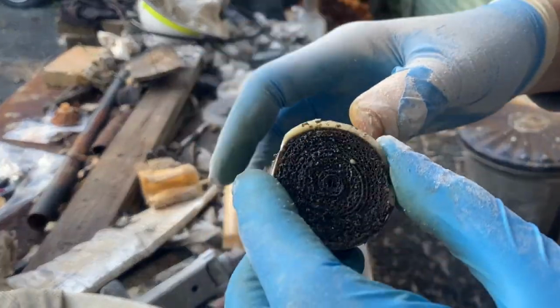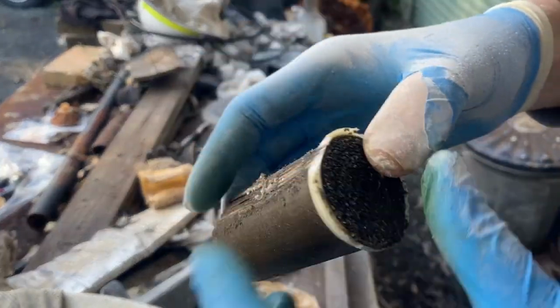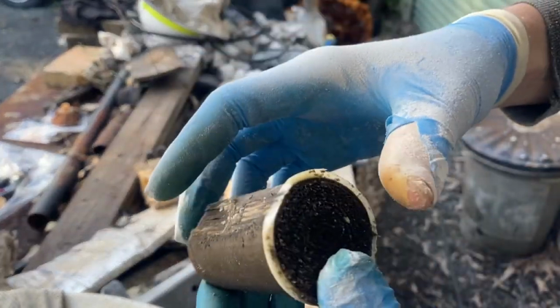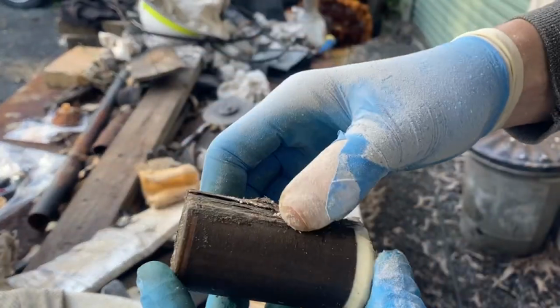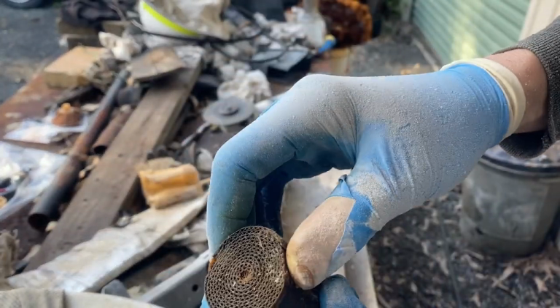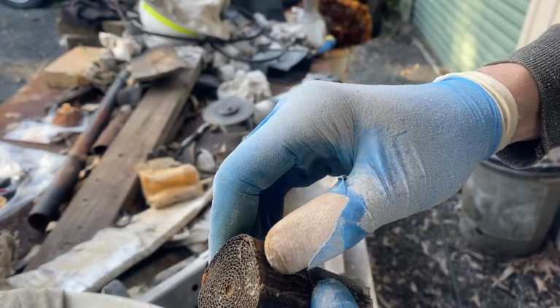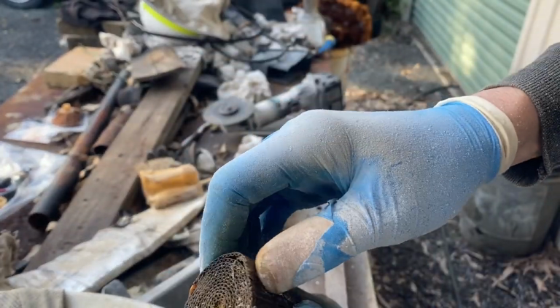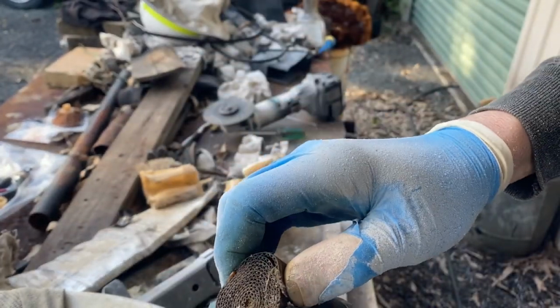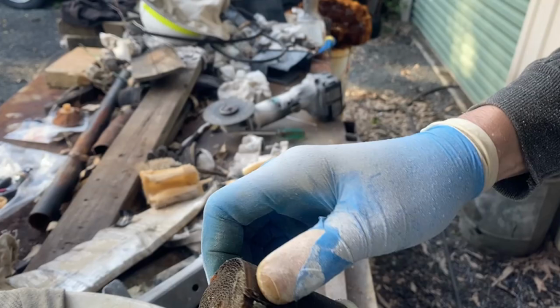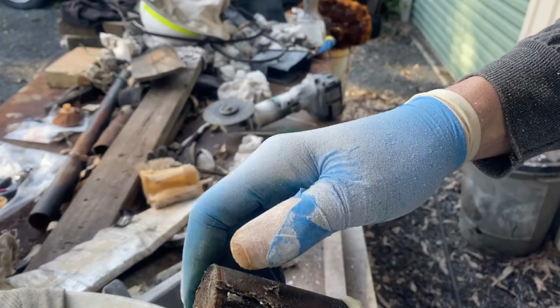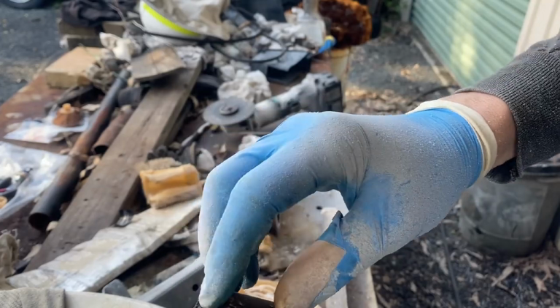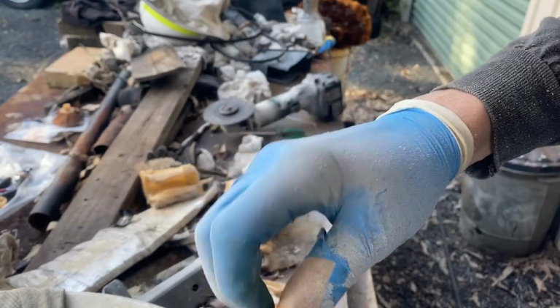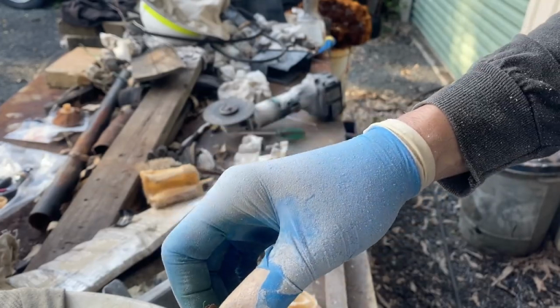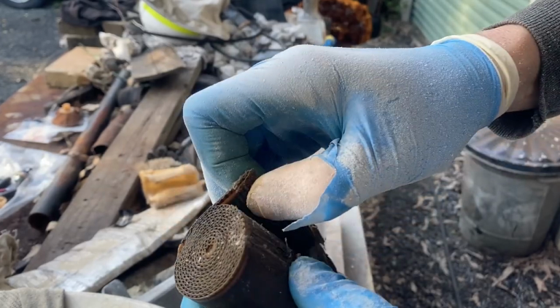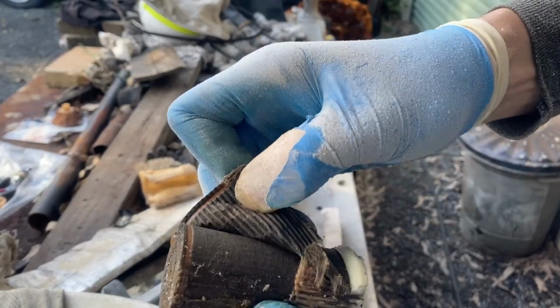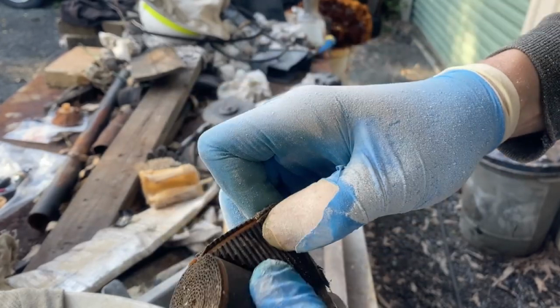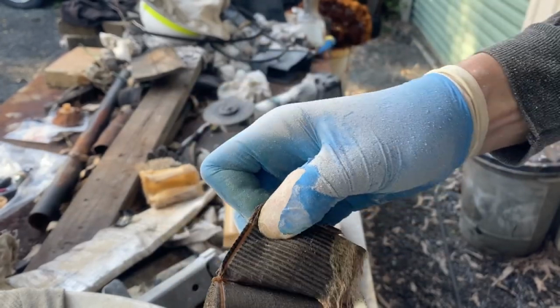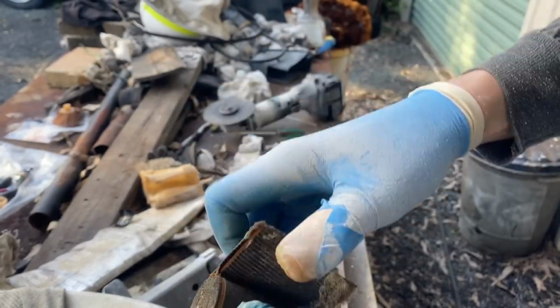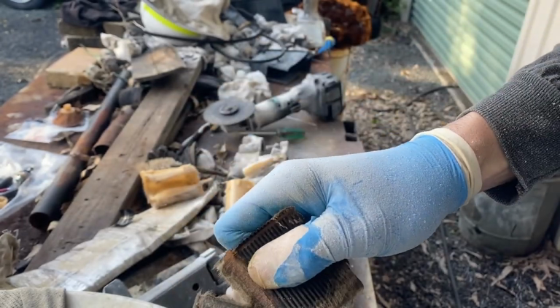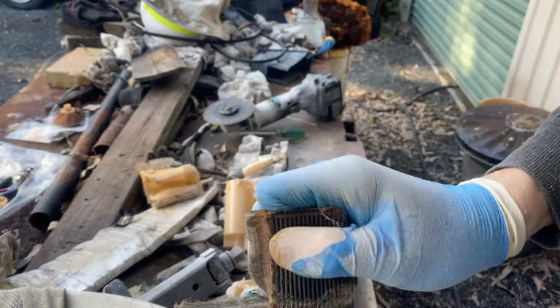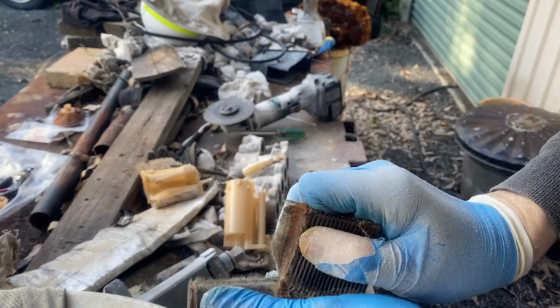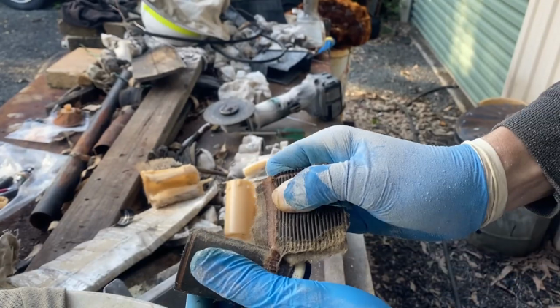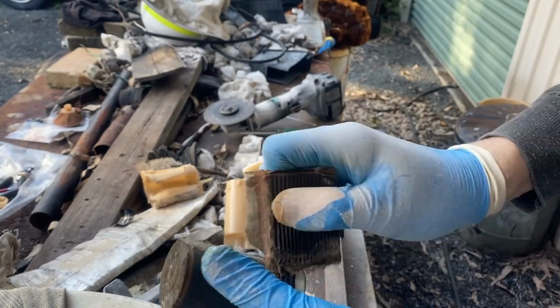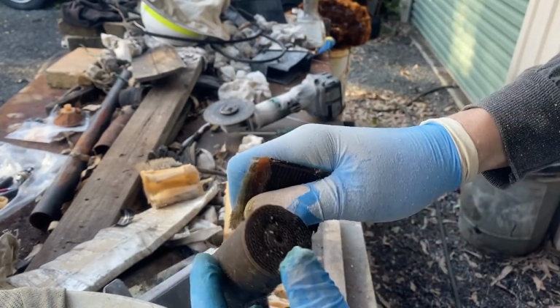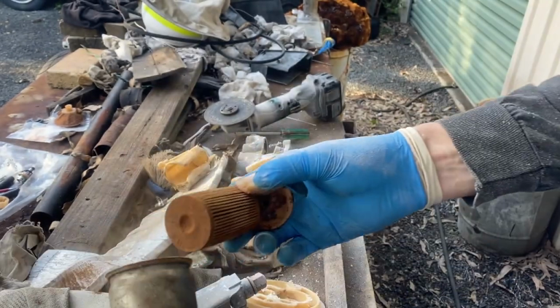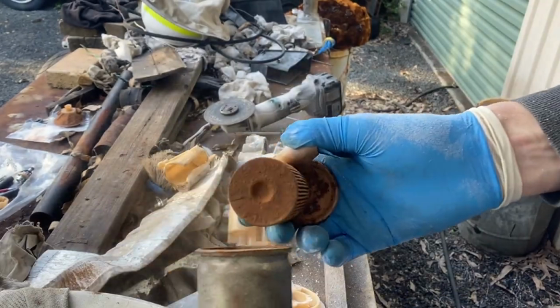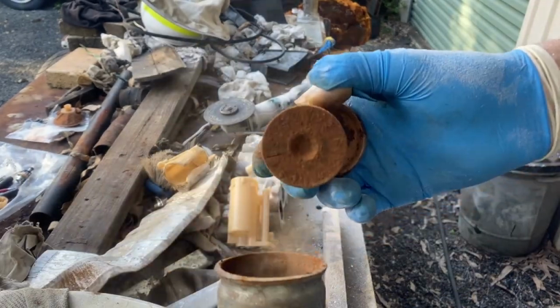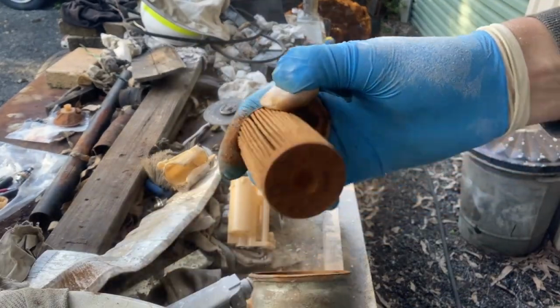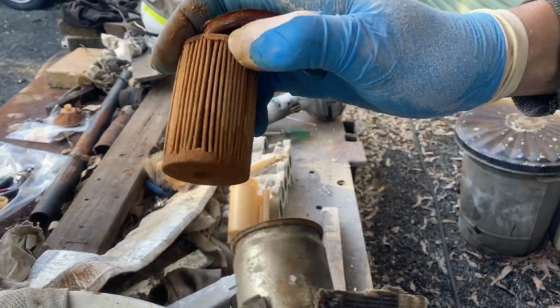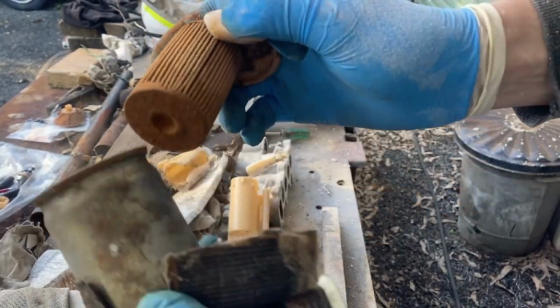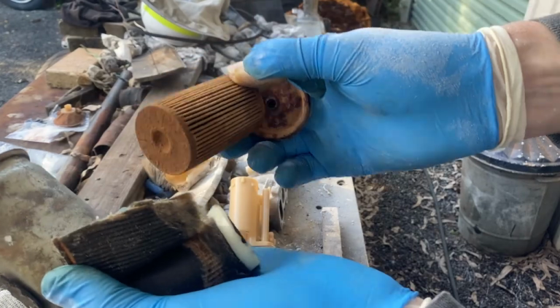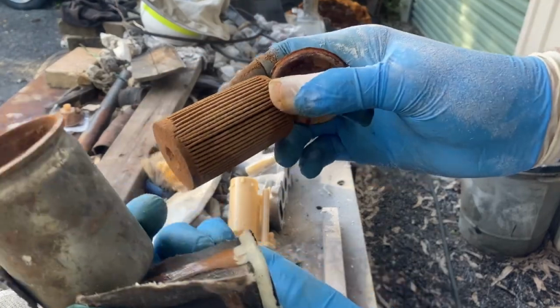That was the quality of the fuel filter before — I'd say that's good to be replaced. I'm sure it could be worse — that was out of my Silvia, so it's not that bad.